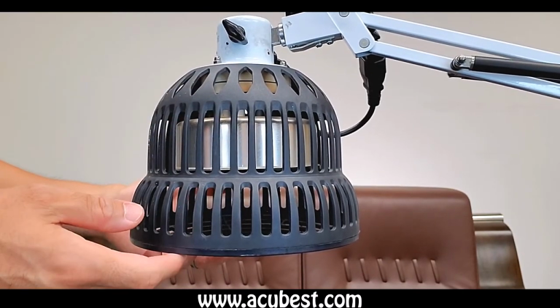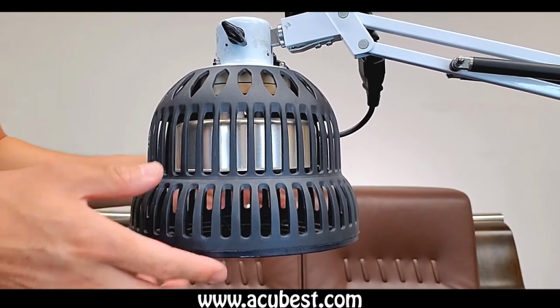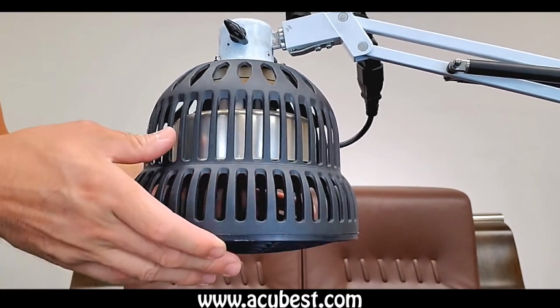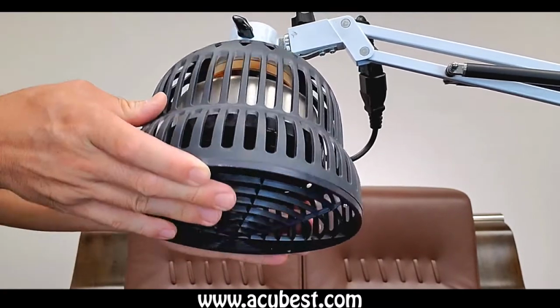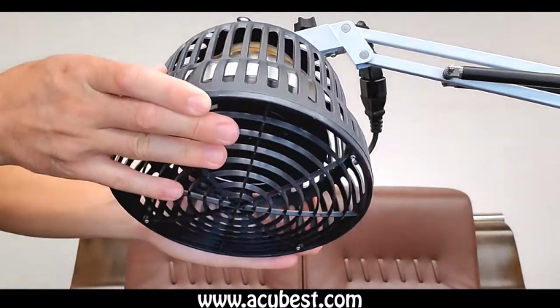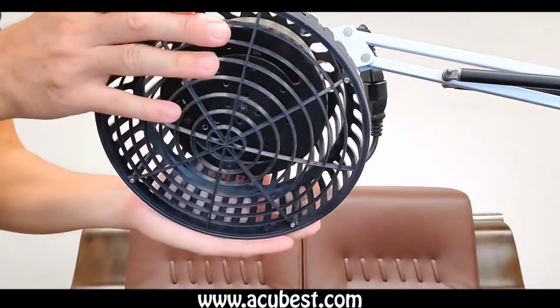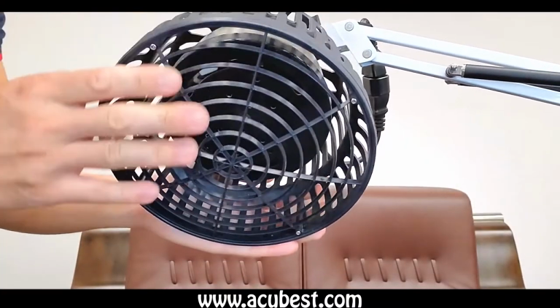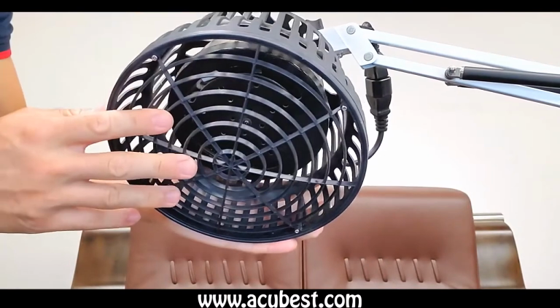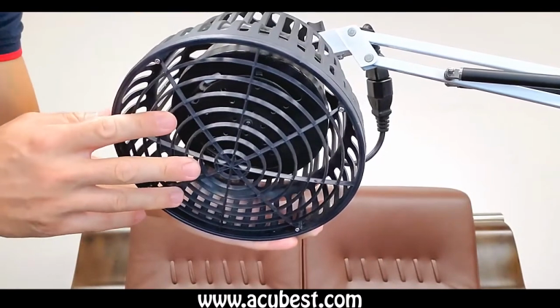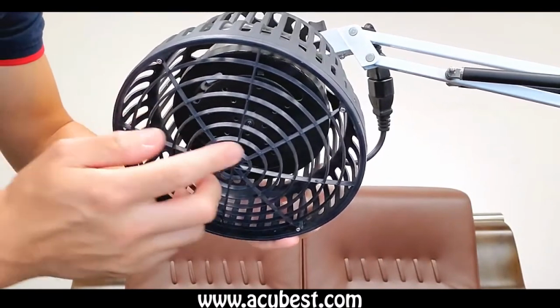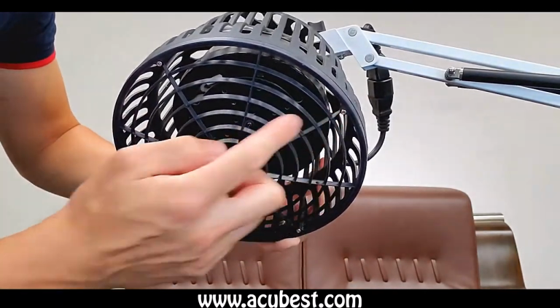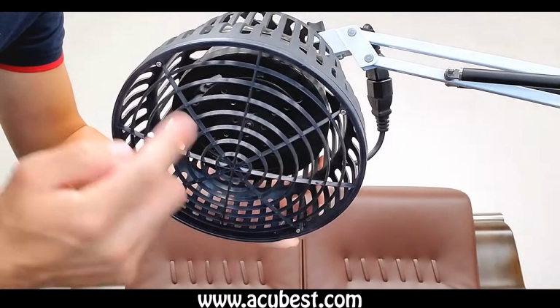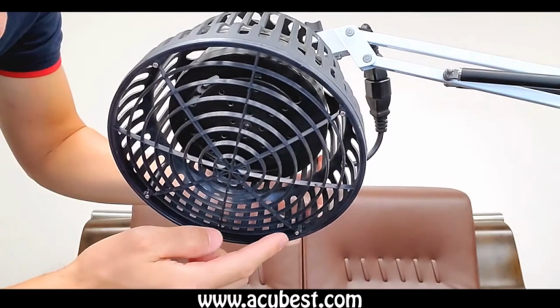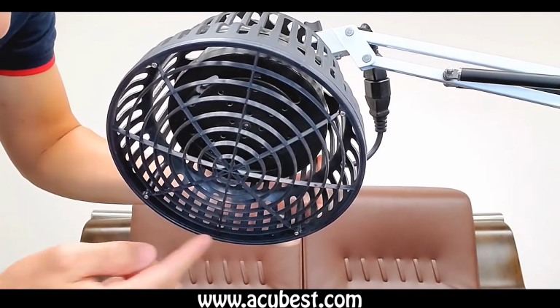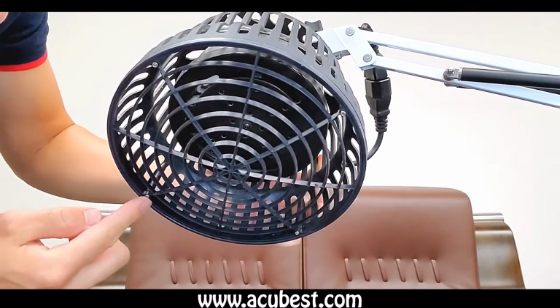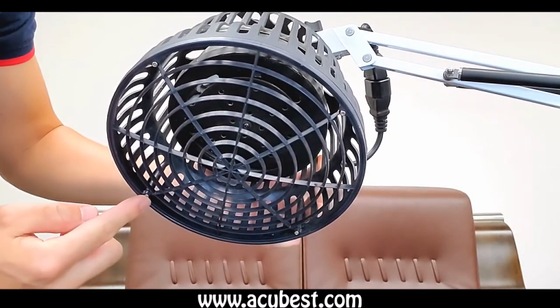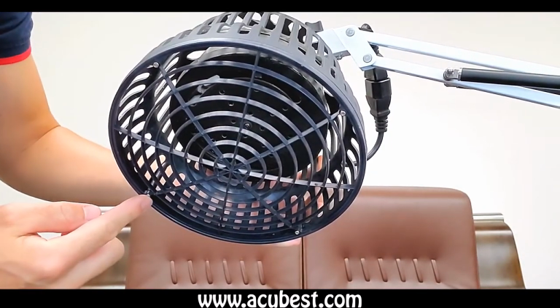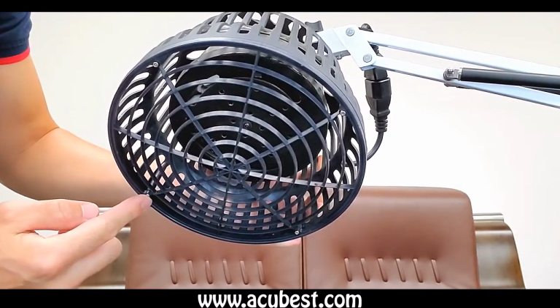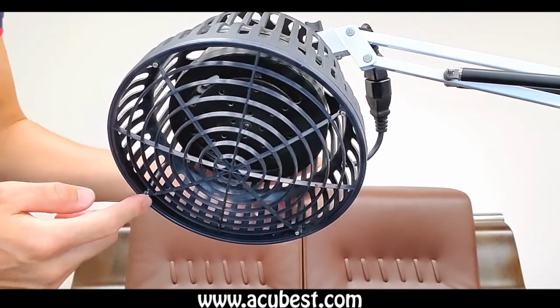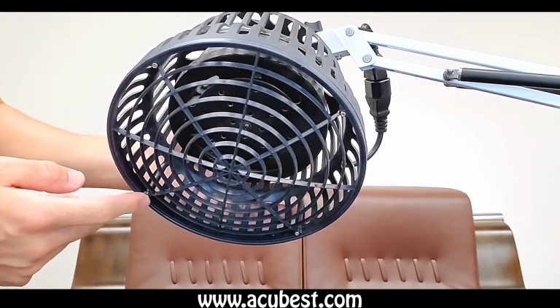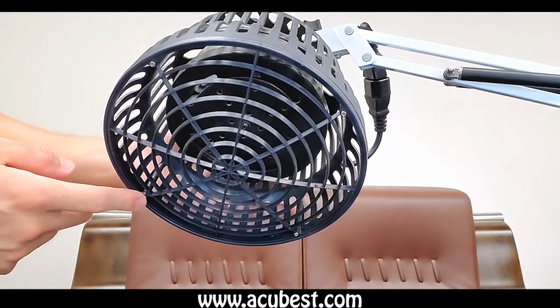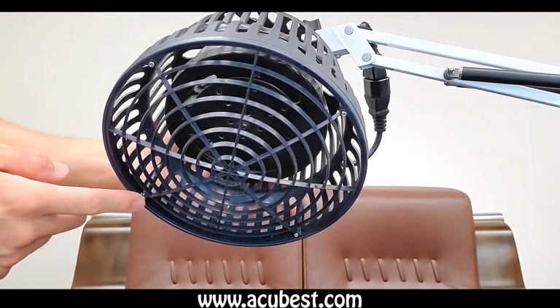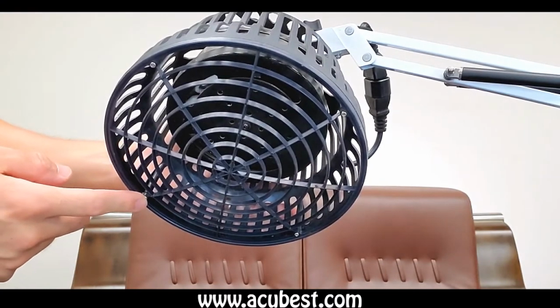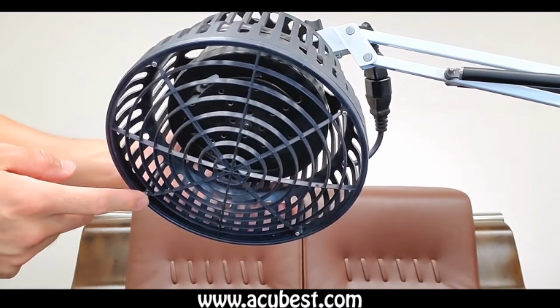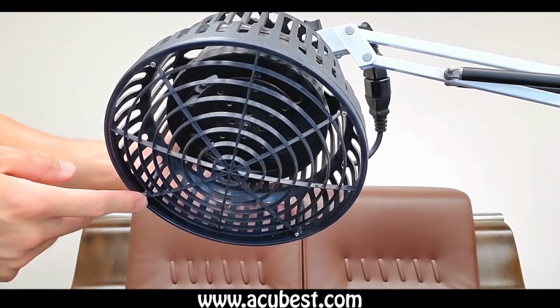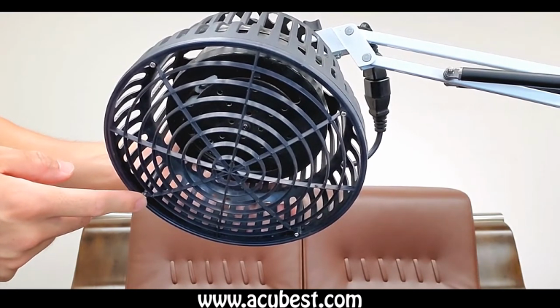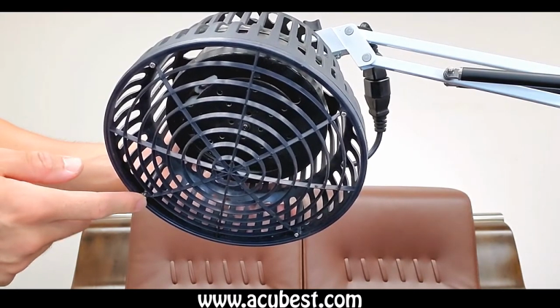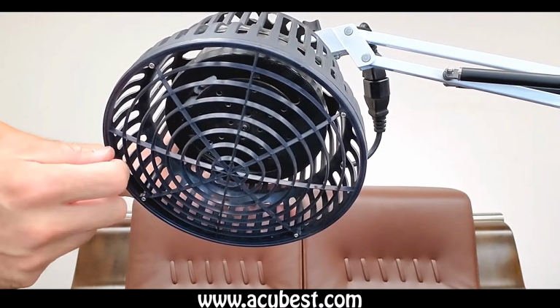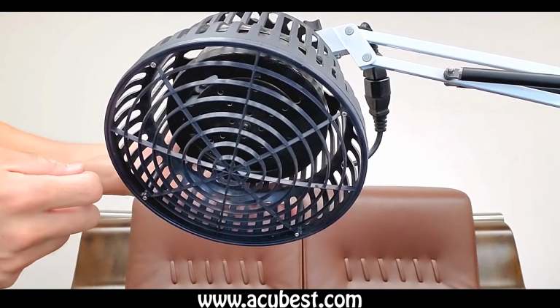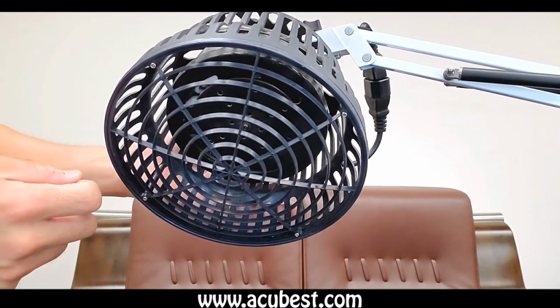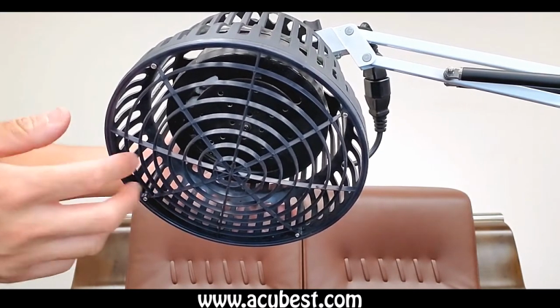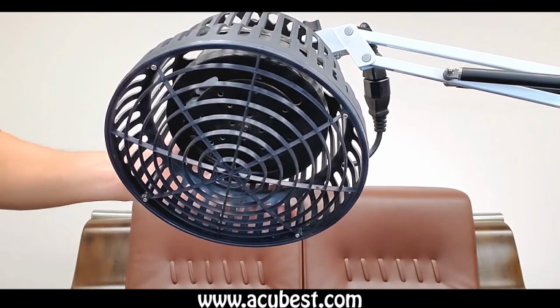Next I will dissect the lamp head for you to take a look at what's inside. On the bottom you can see there are four little screws holding the metal cover, and I will unscrew each of them to open it up for you.